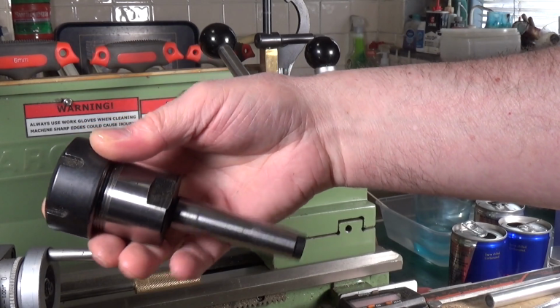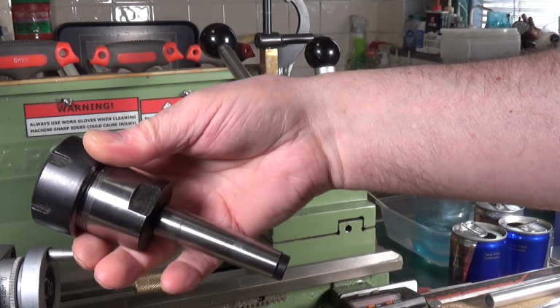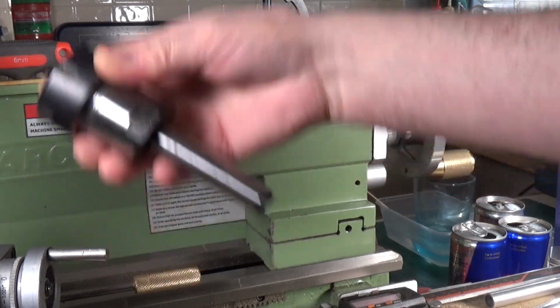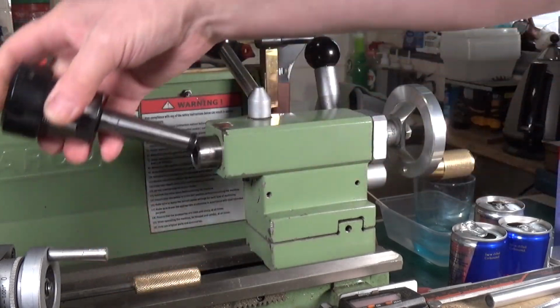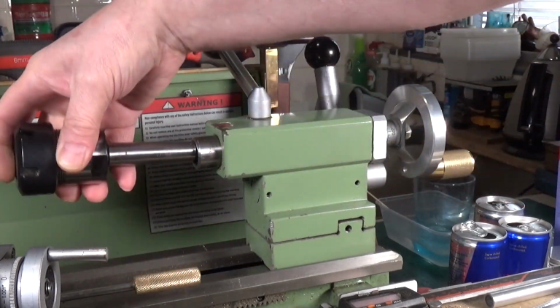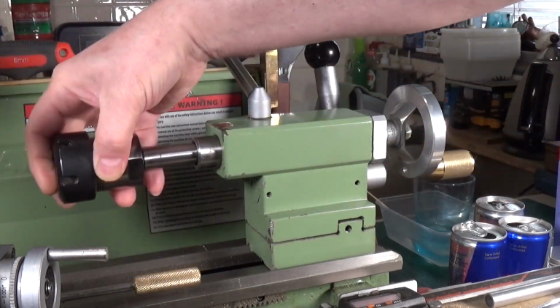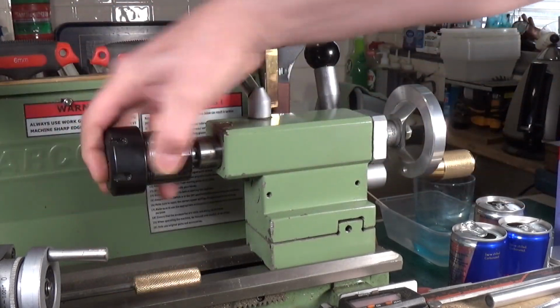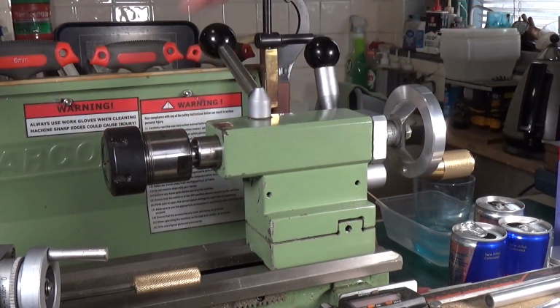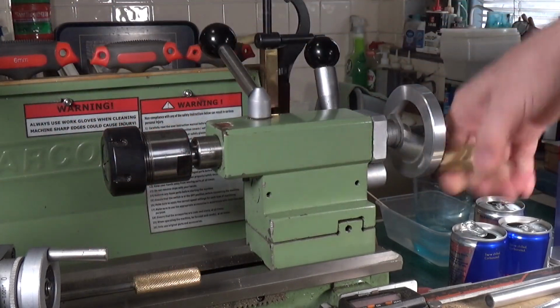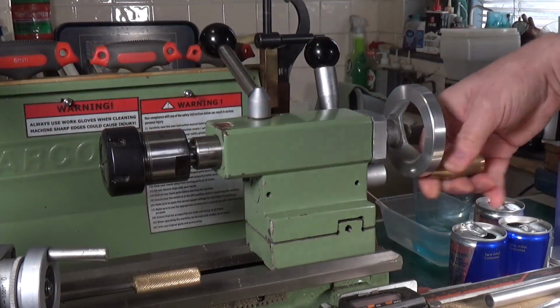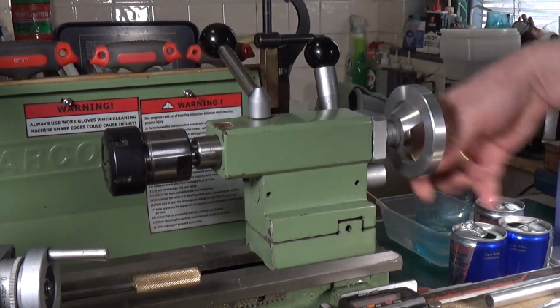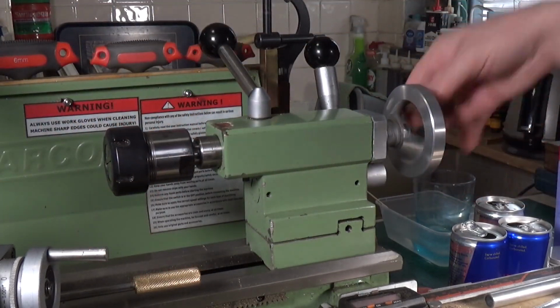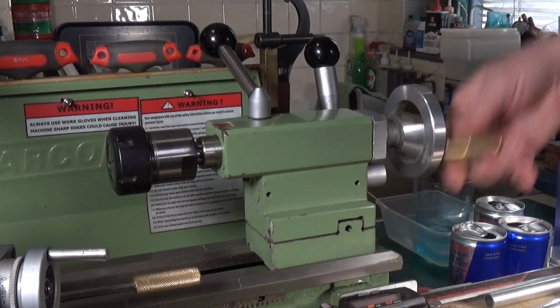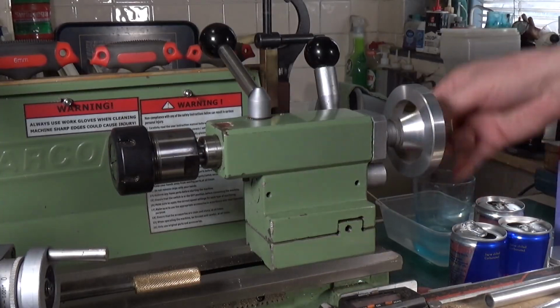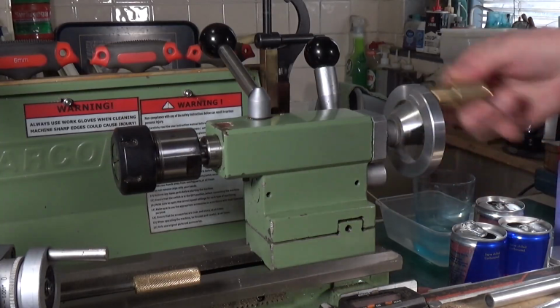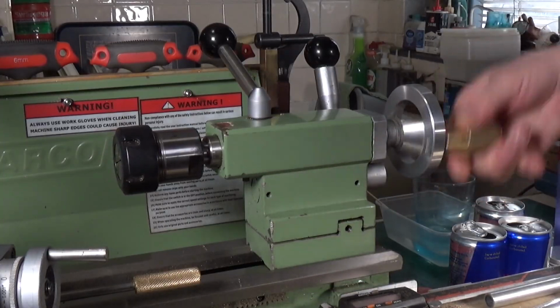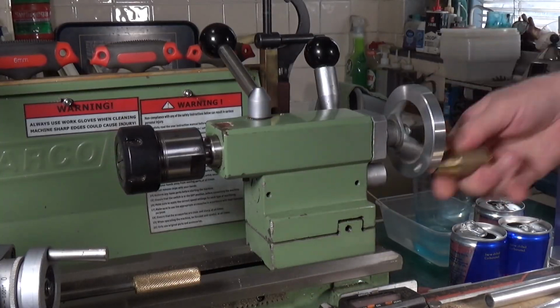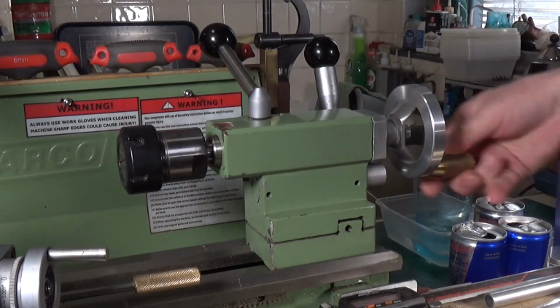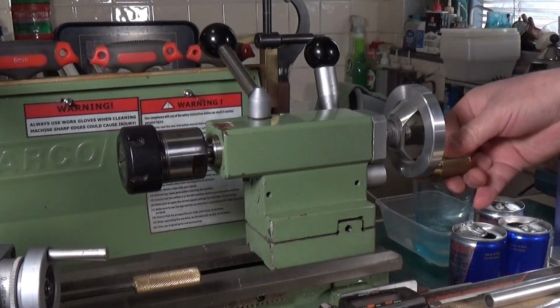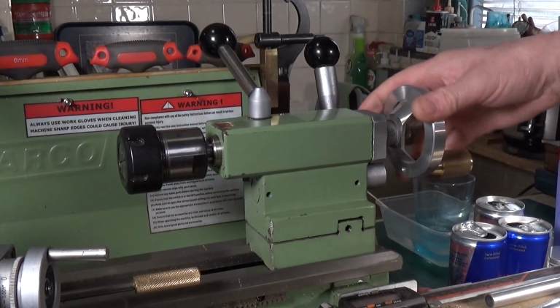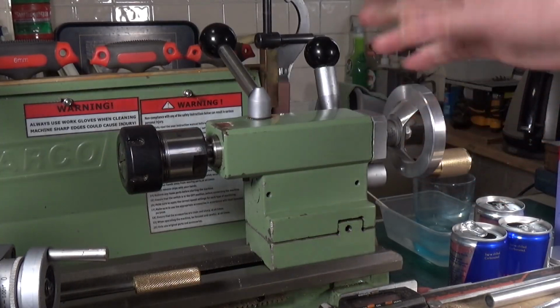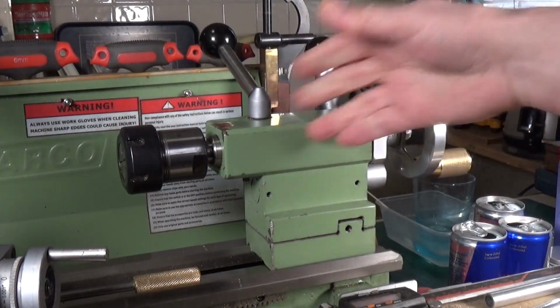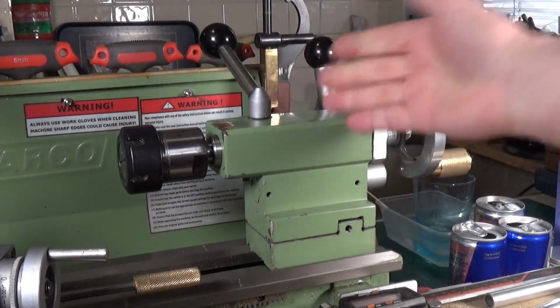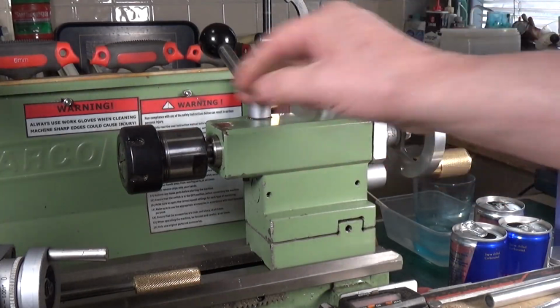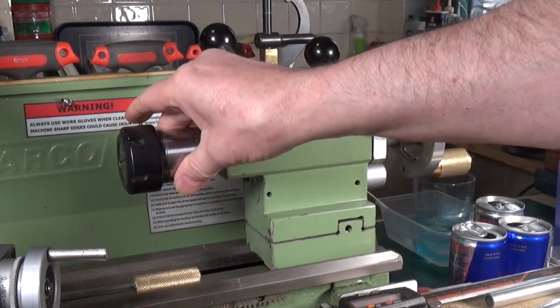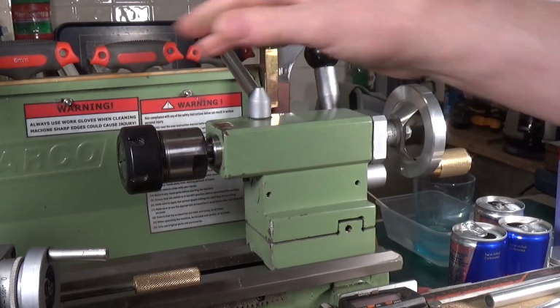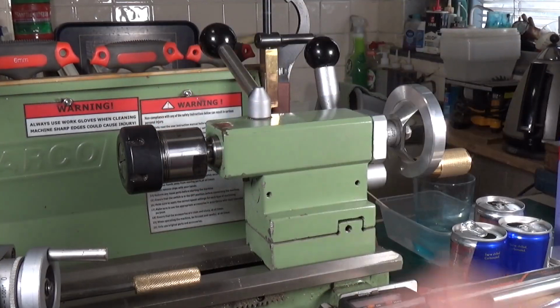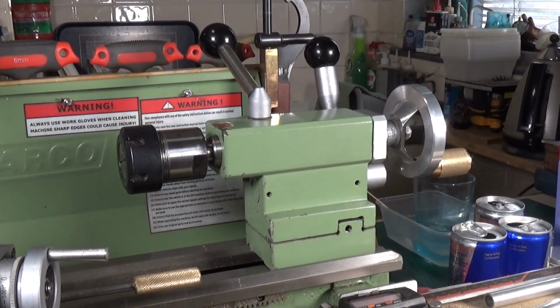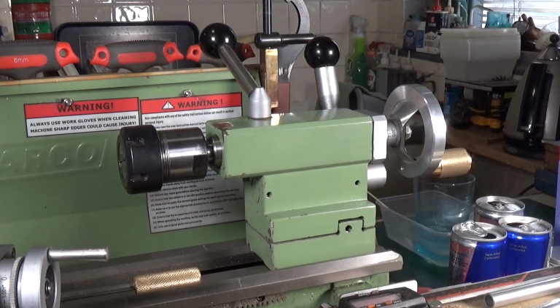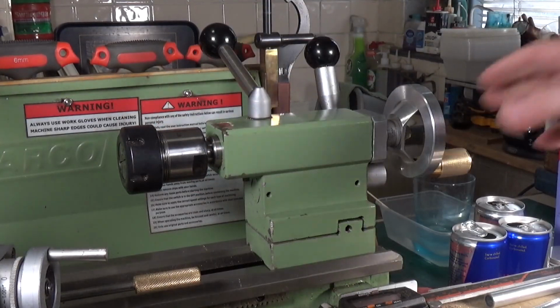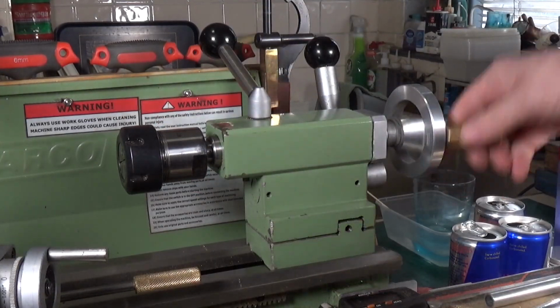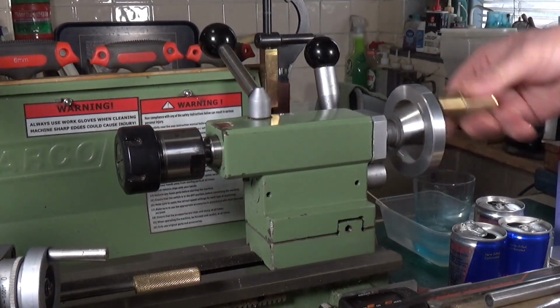Now we'll put in this collet chuck, which has a taper about 15 mil shorter. We'll stick that in there and wind this back — and it won't eject. It's reached the end of its travel and simply won't eject.